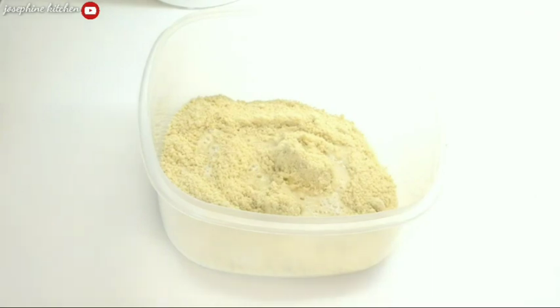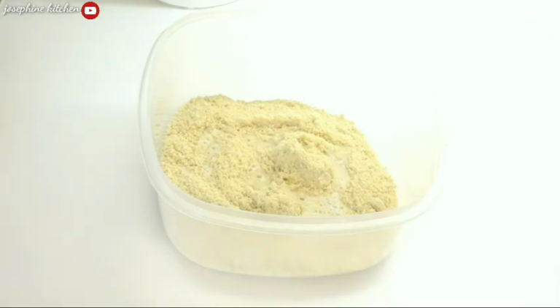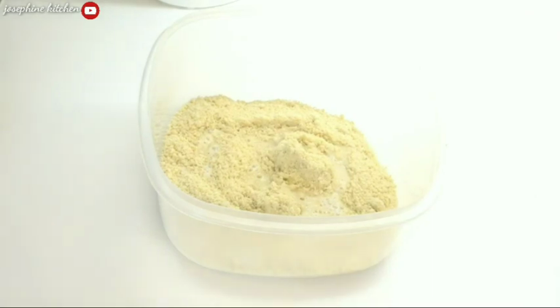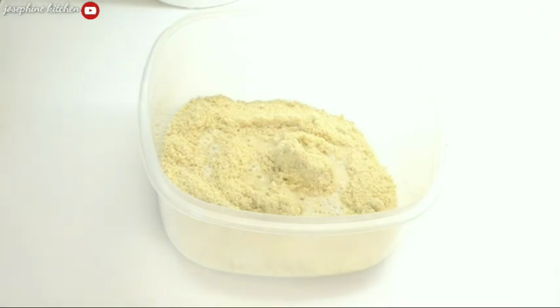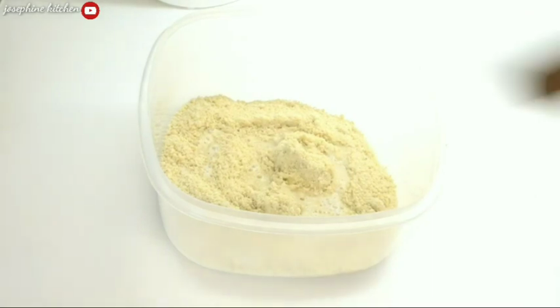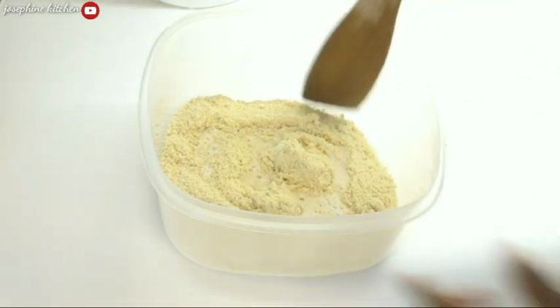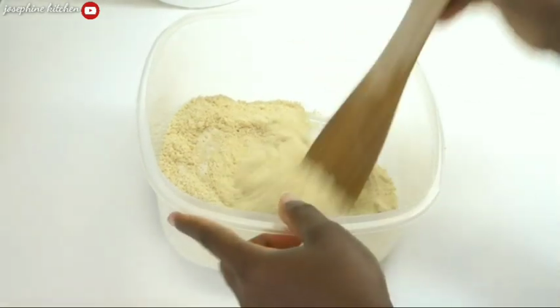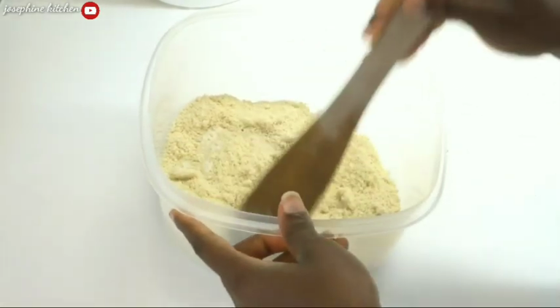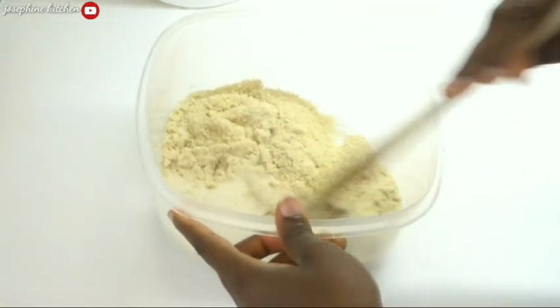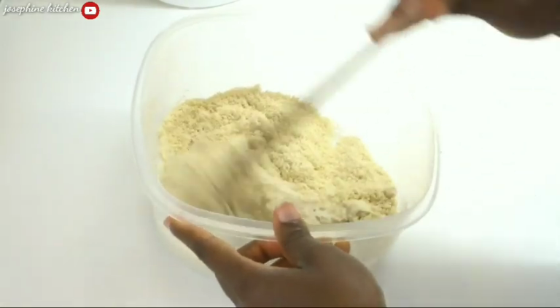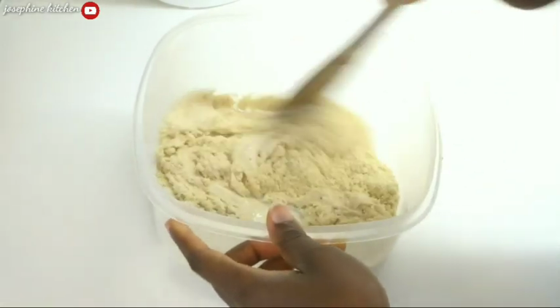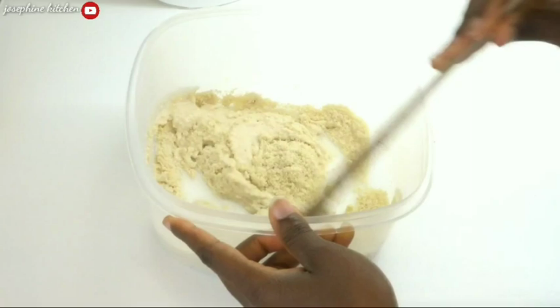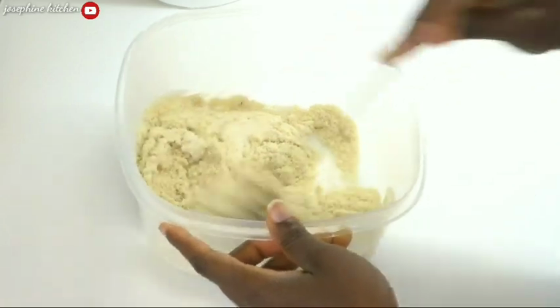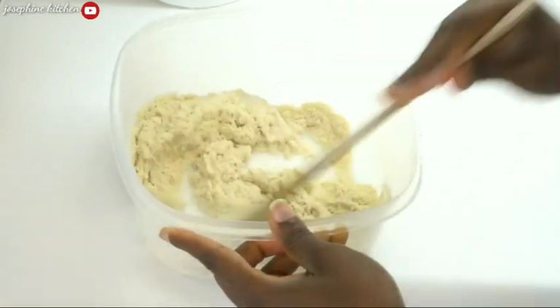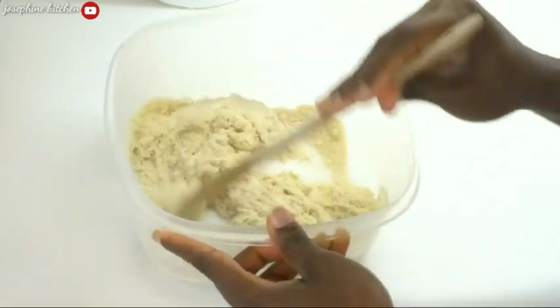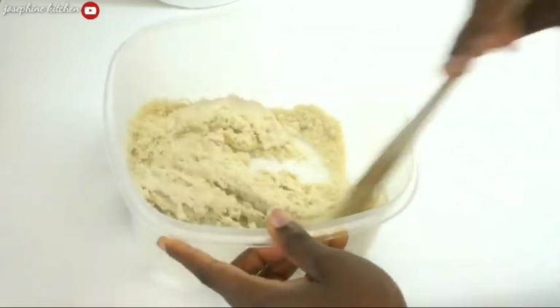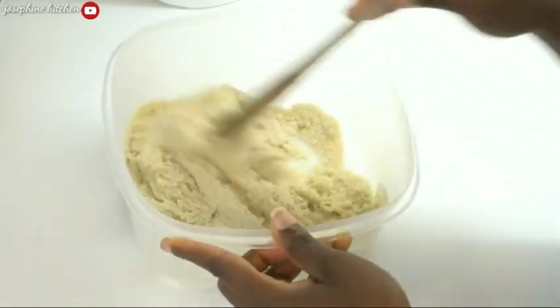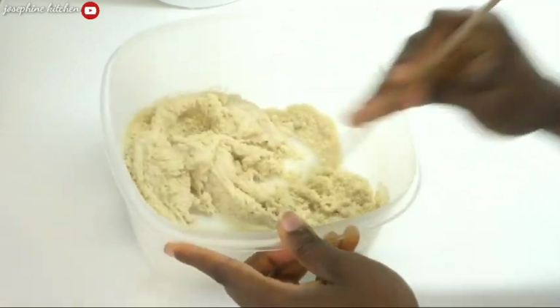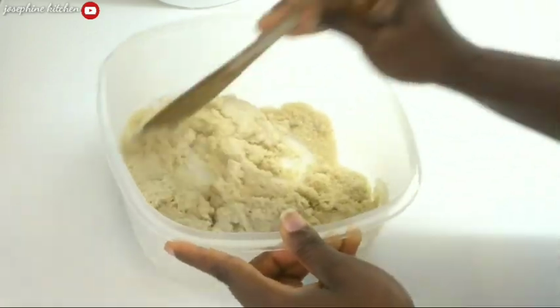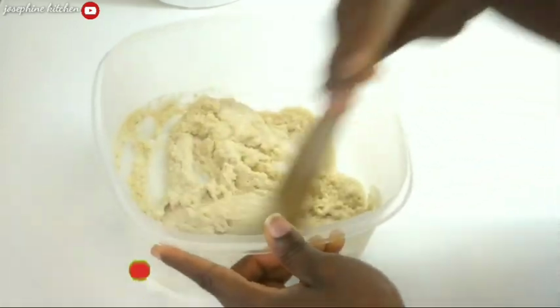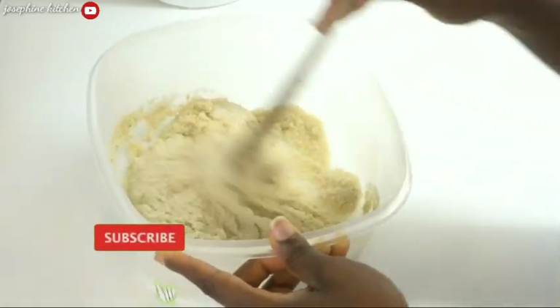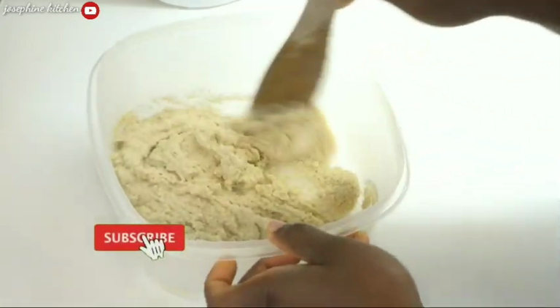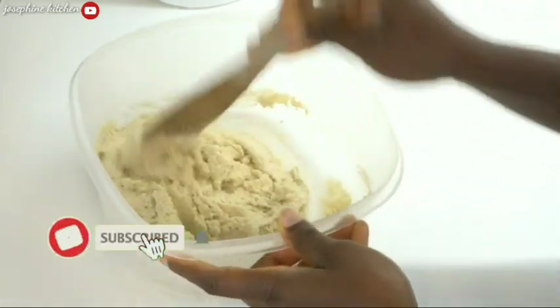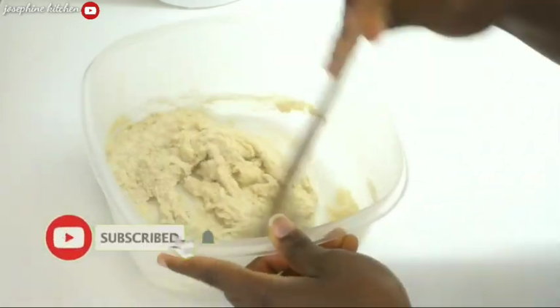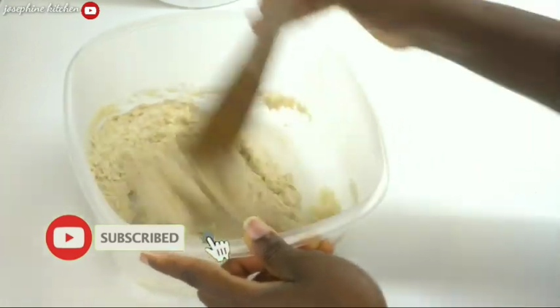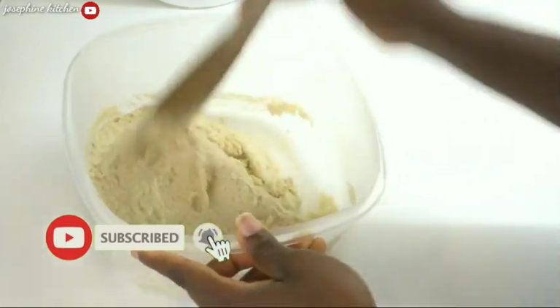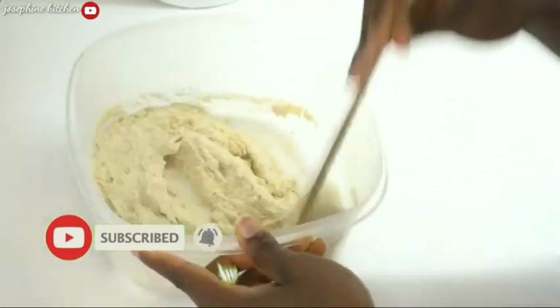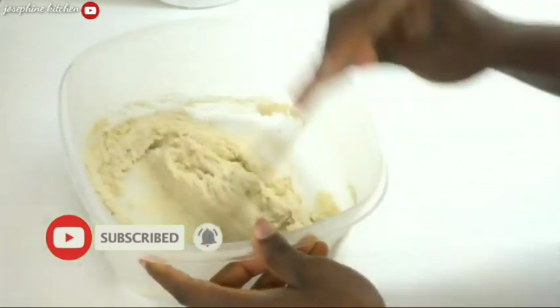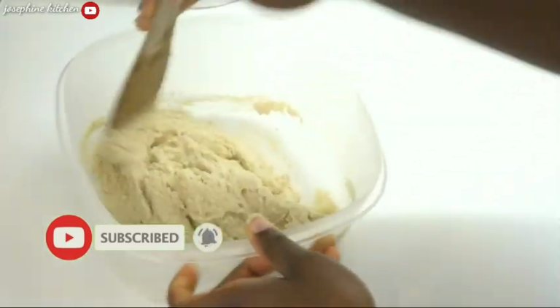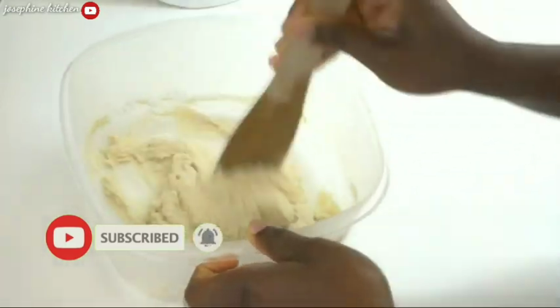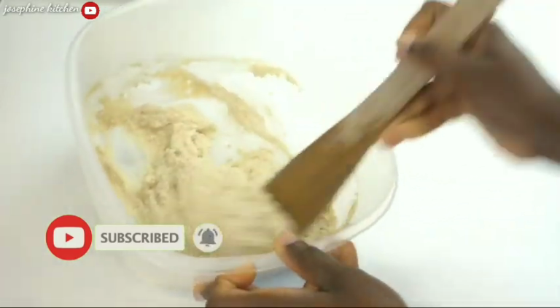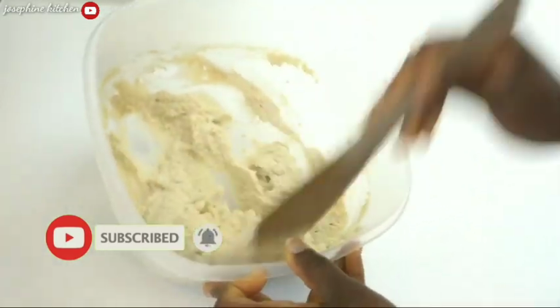This is the method I'll be using for this recipe — you can skip it if you want, but I love doing it this way. I'm going to mix everything until I have a good consistency so it becomes creamy.